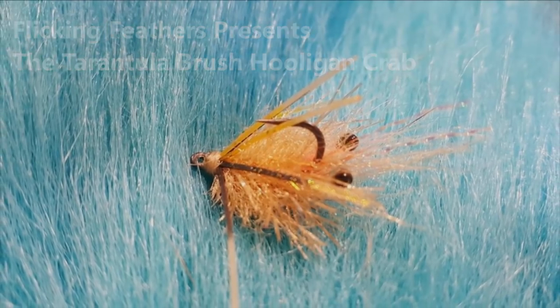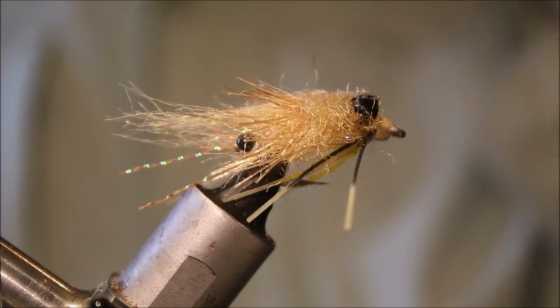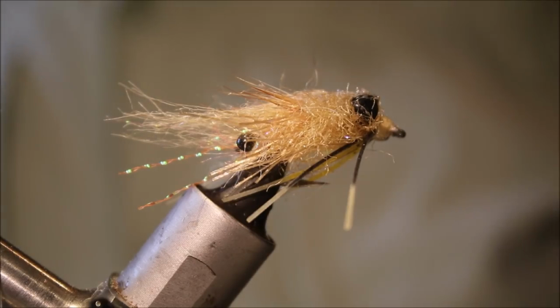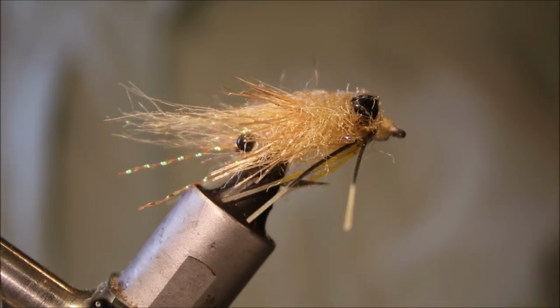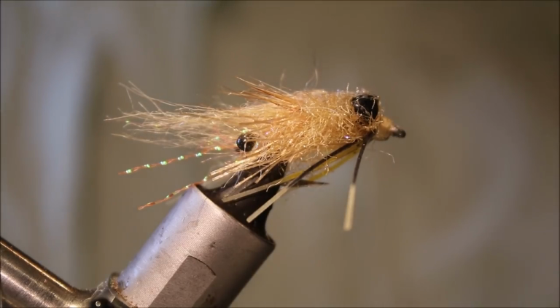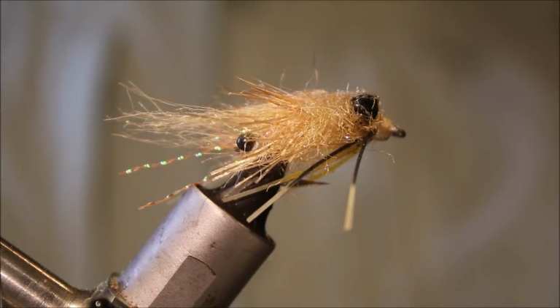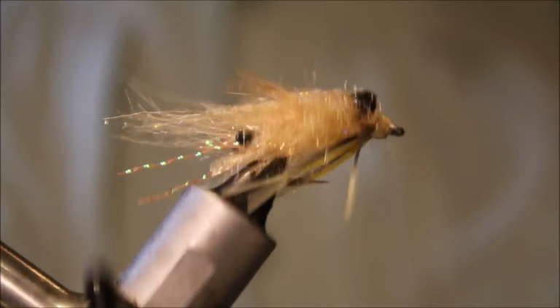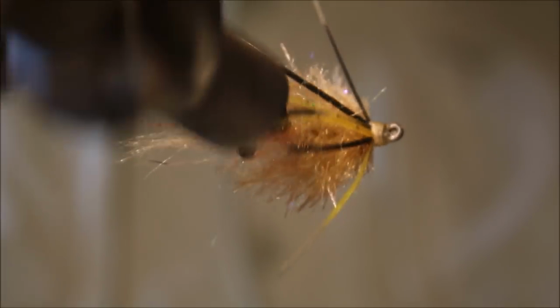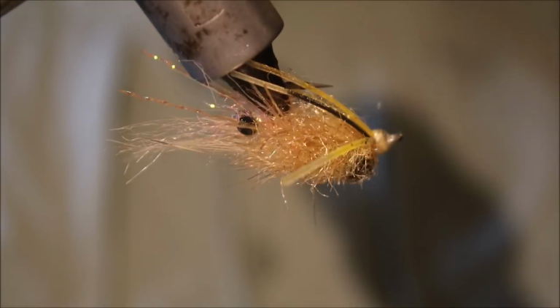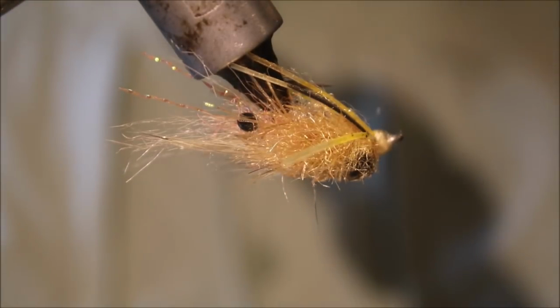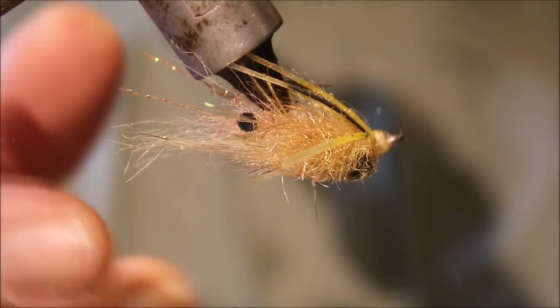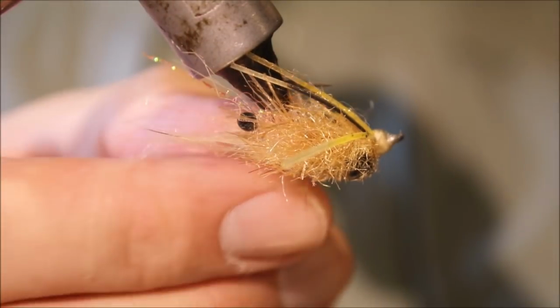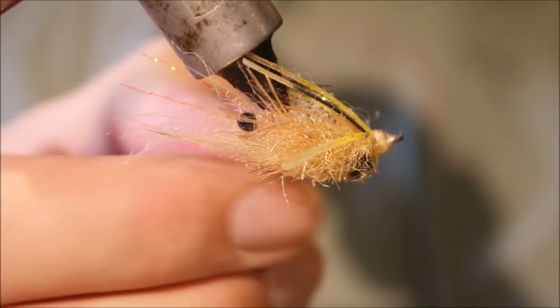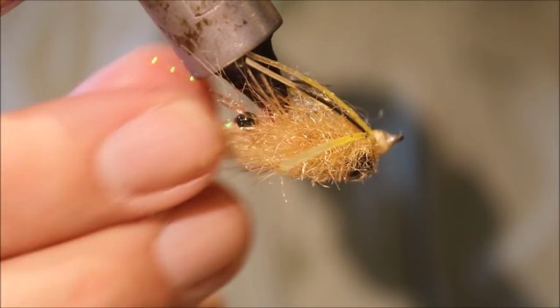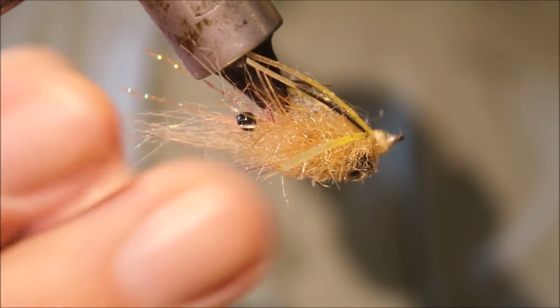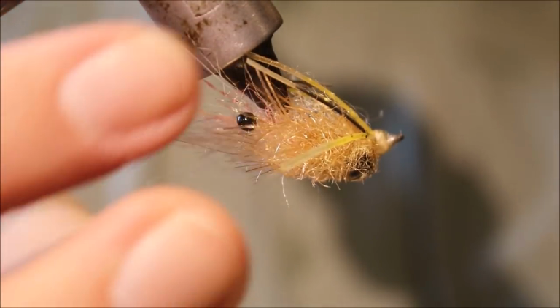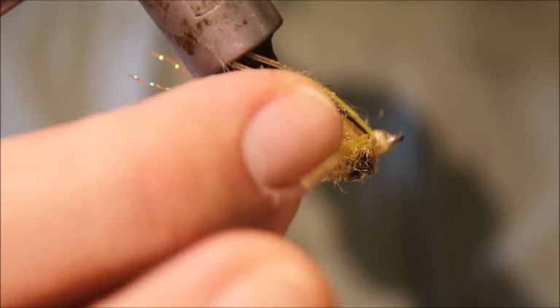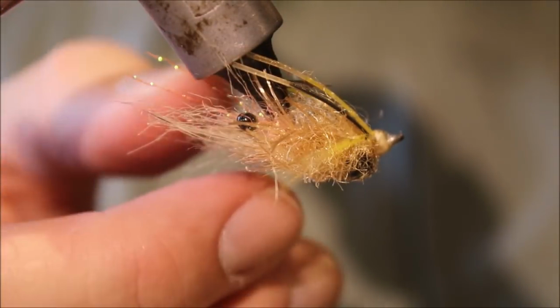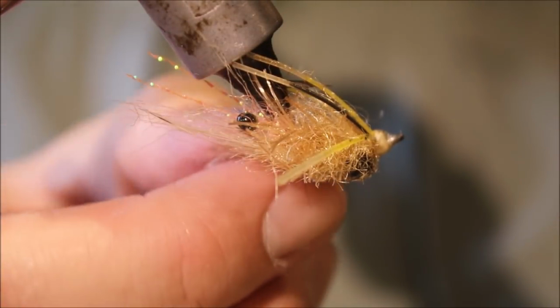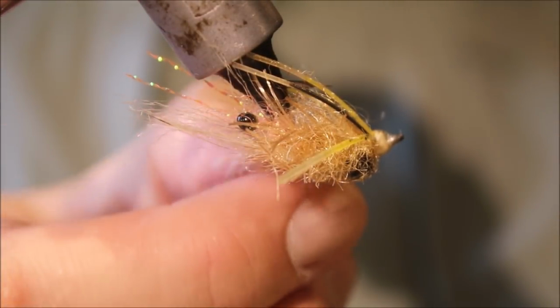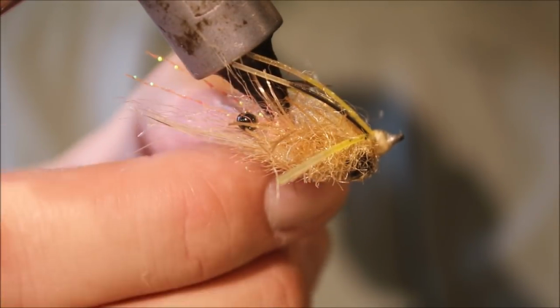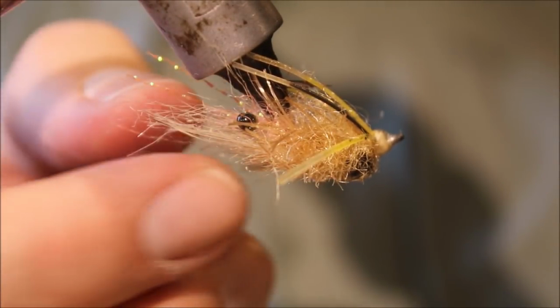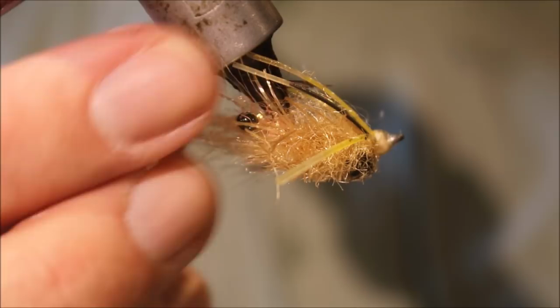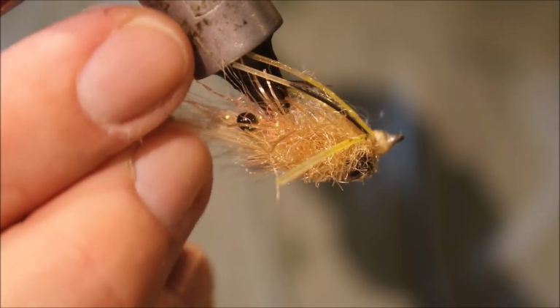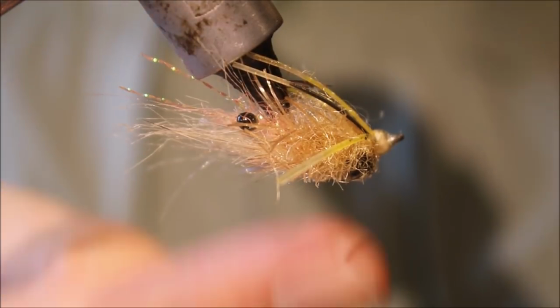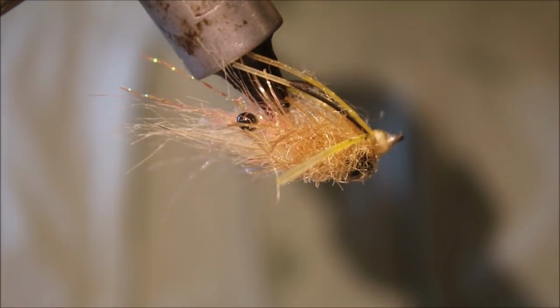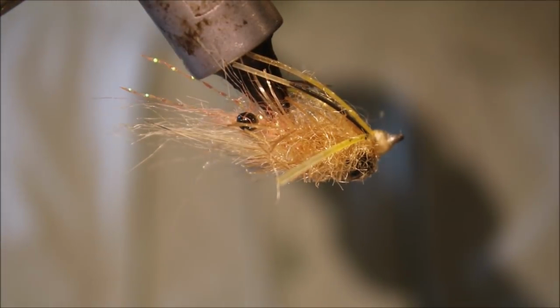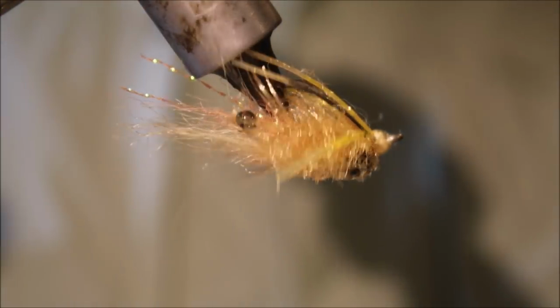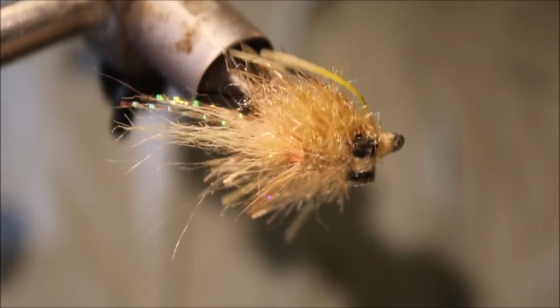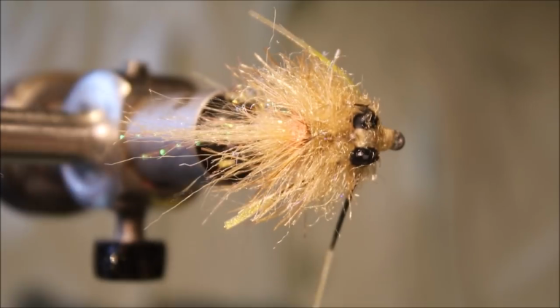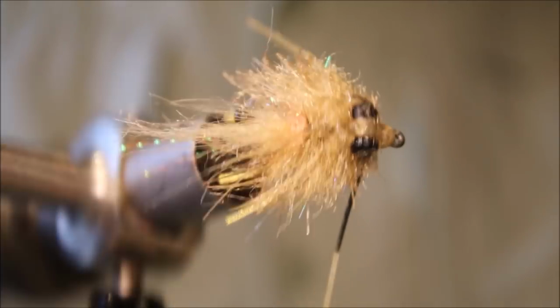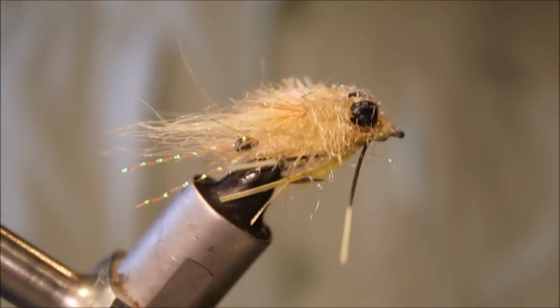Hey everybody, Martin the Flickin' Feathers again today and I'm tying another fly for you — another flash fly. This is a variation of my hooligan crab and I'm tying it with a tarantula brush body.